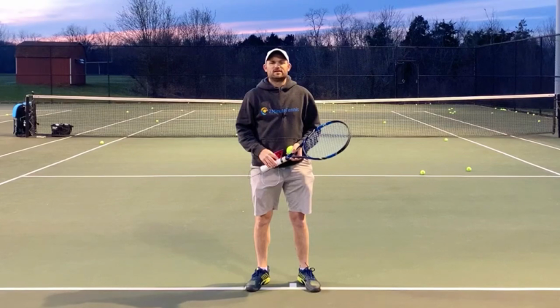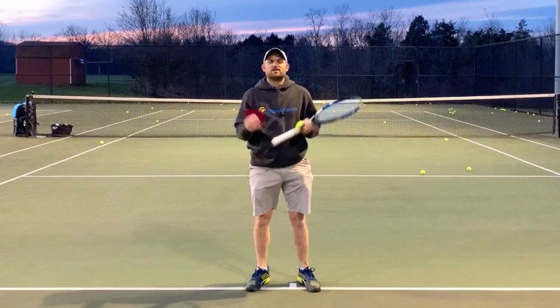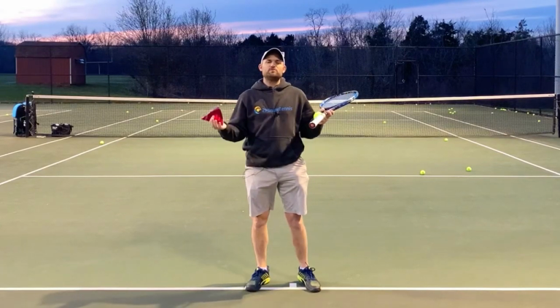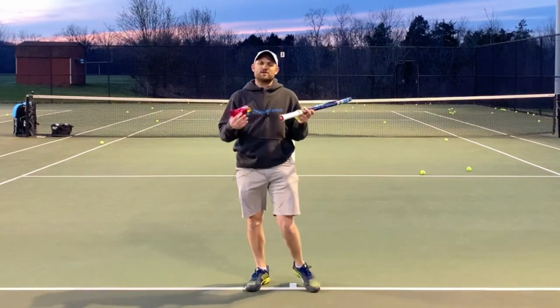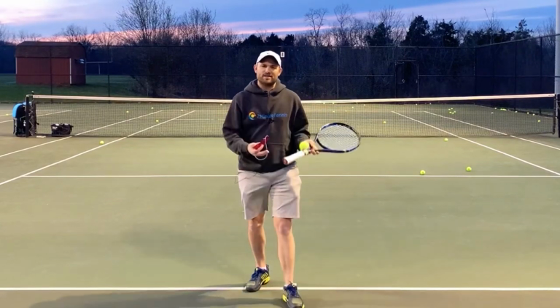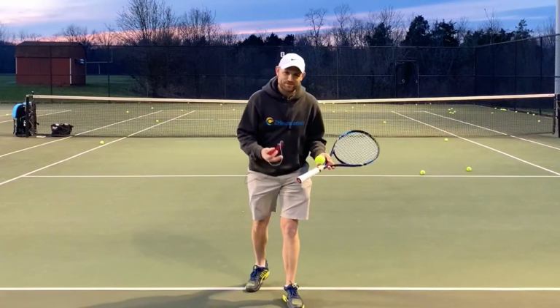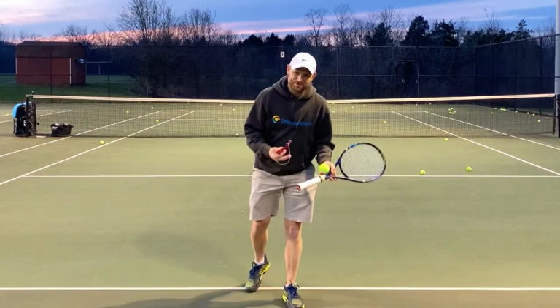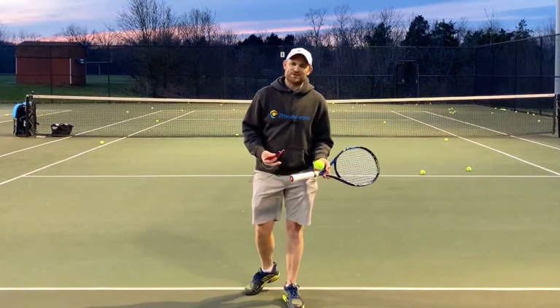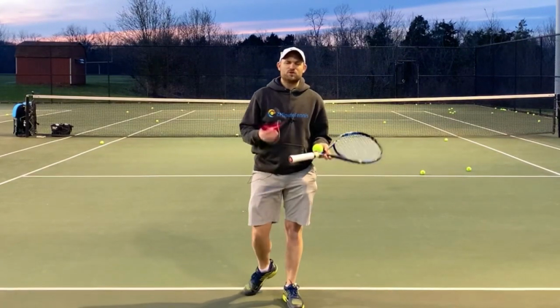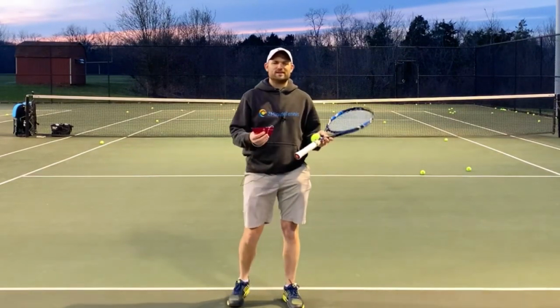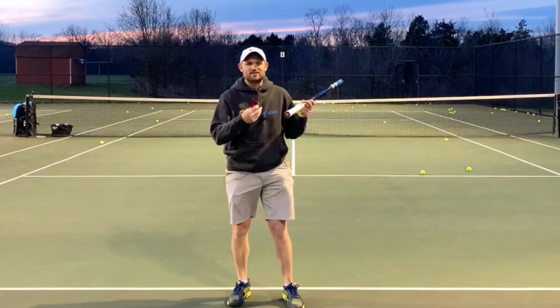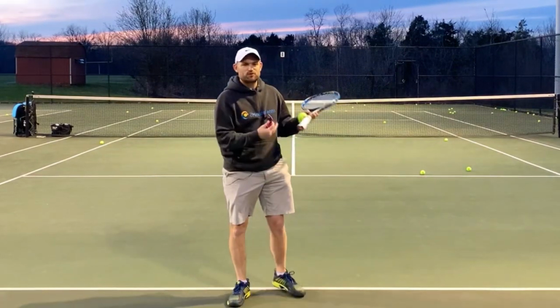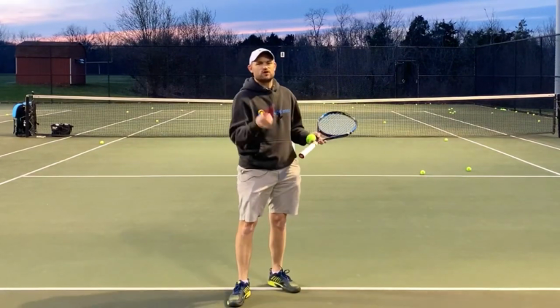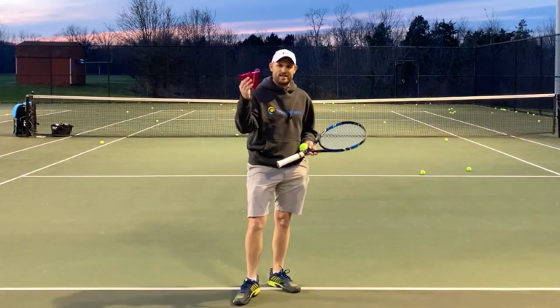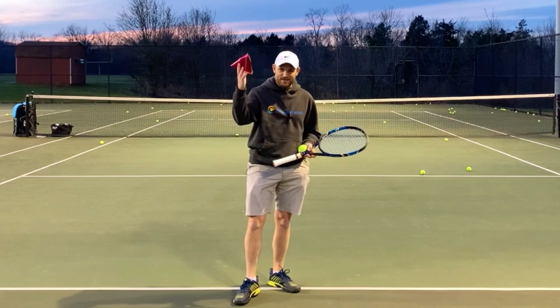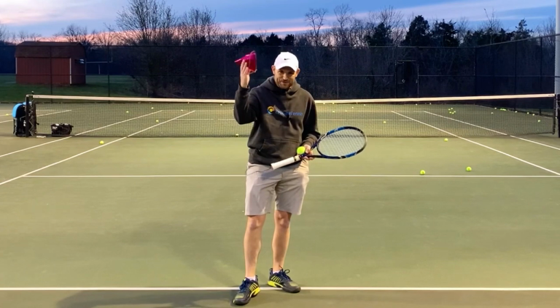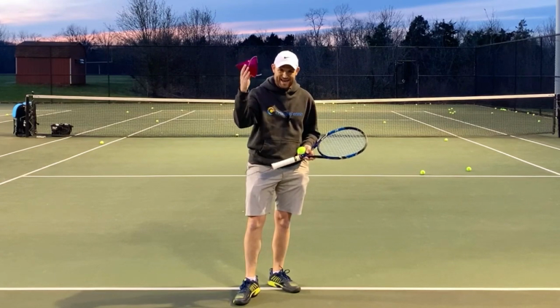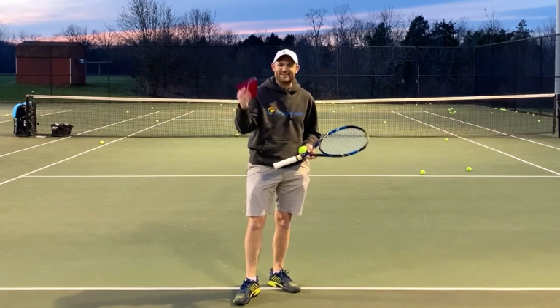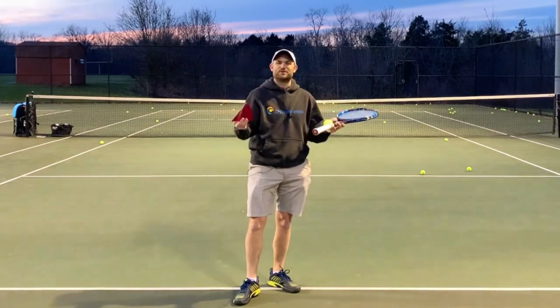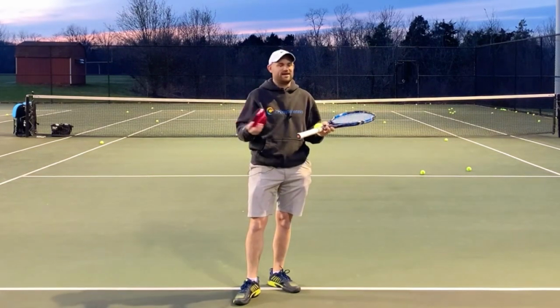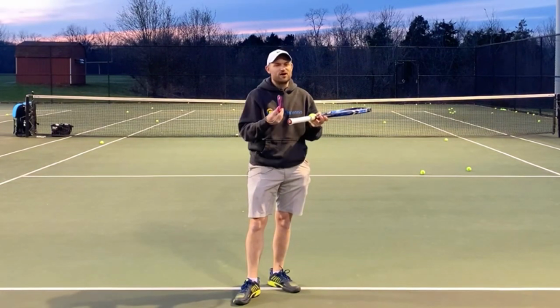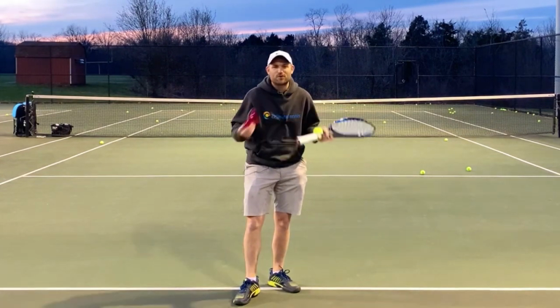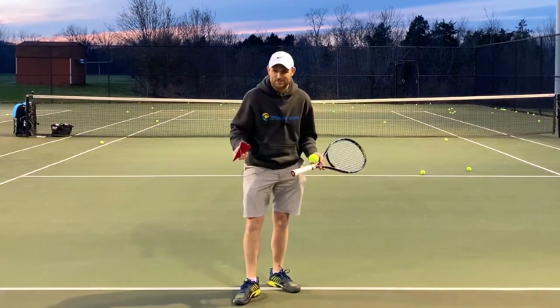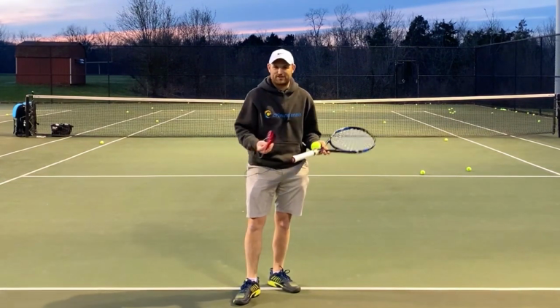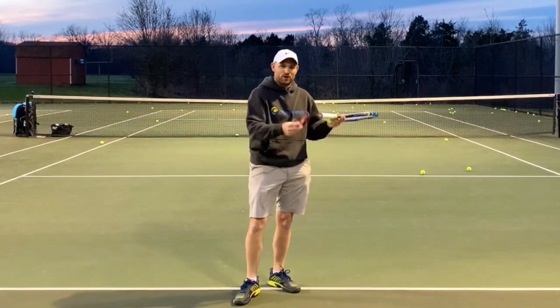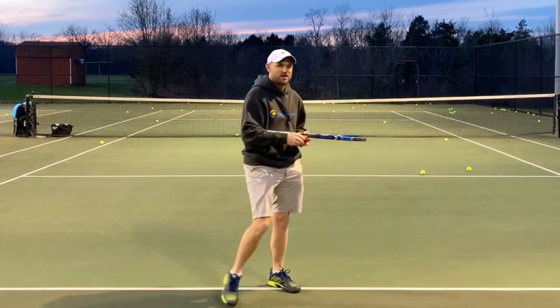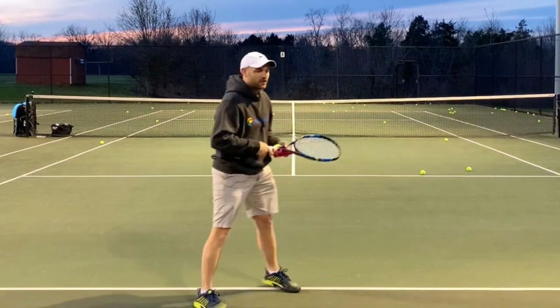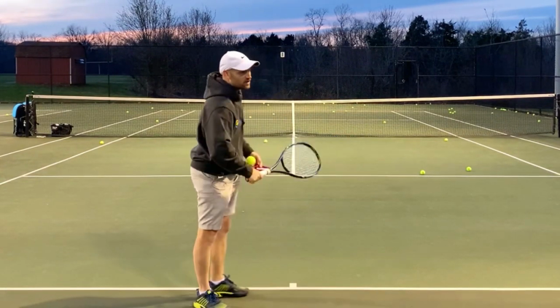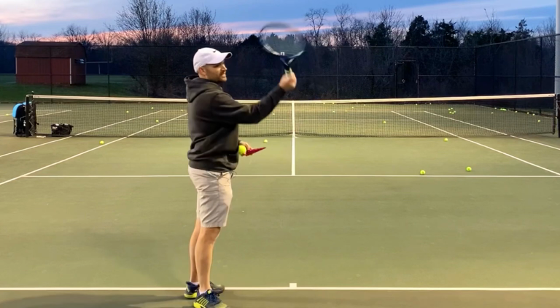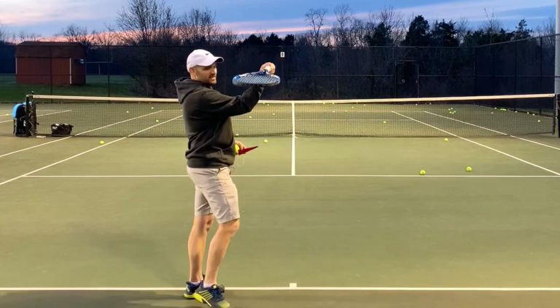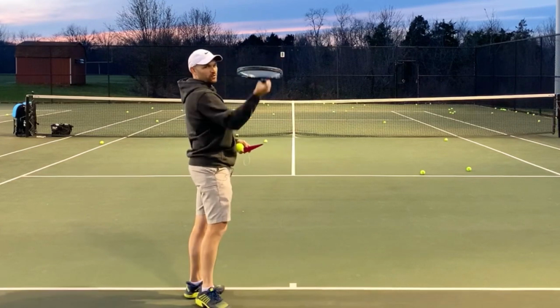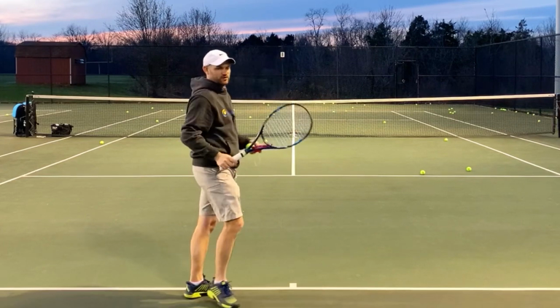People keep commenting below the videos: some of the pros aren't hitting the birthday hat. Is that okay? Of course it's okay — they're pros, they're not going into the waiter's tray serve.